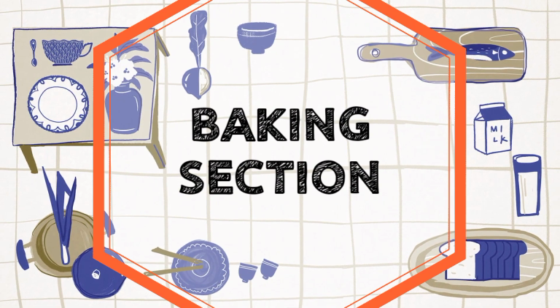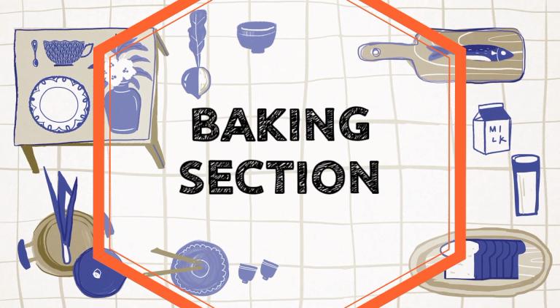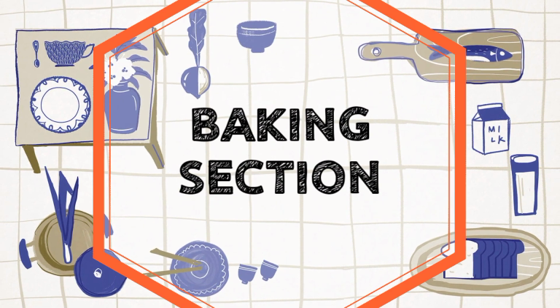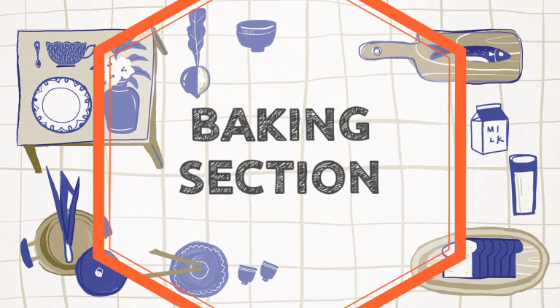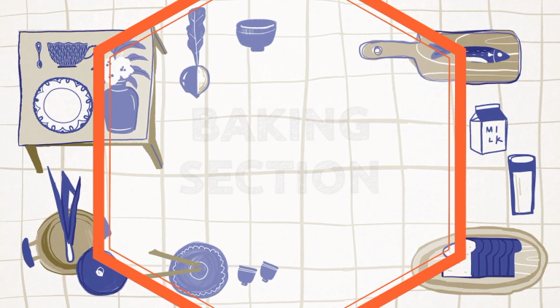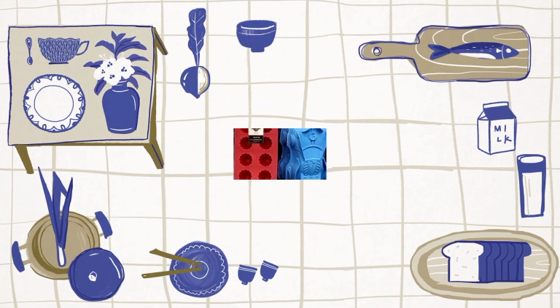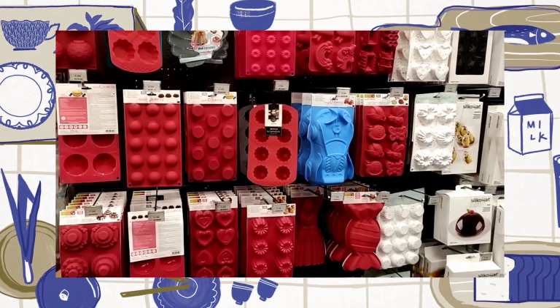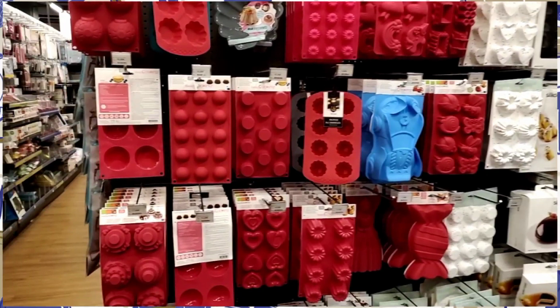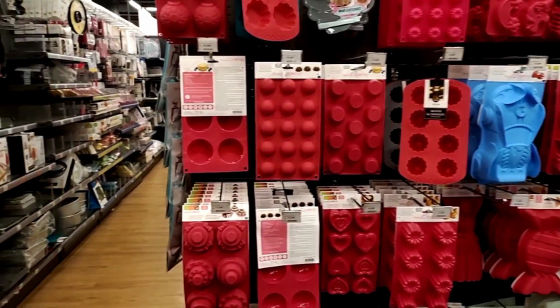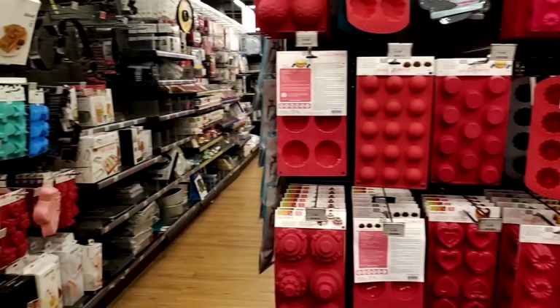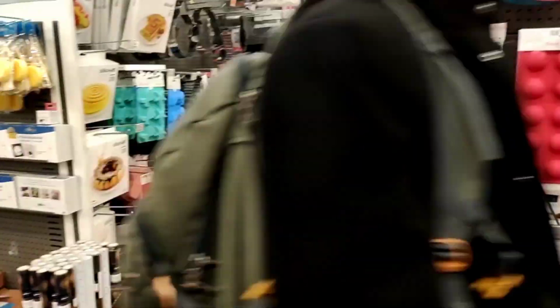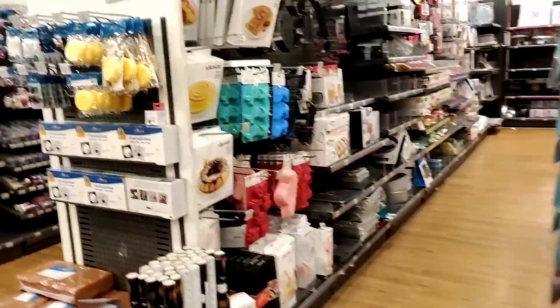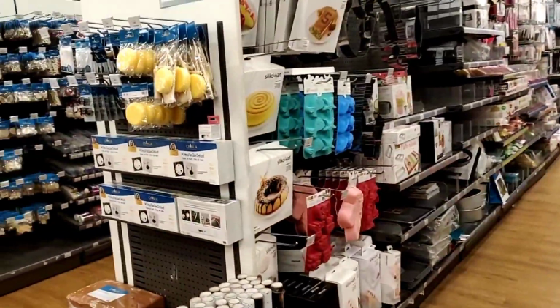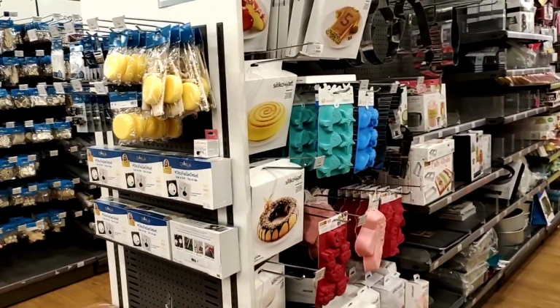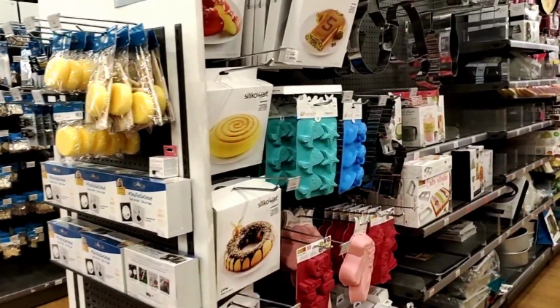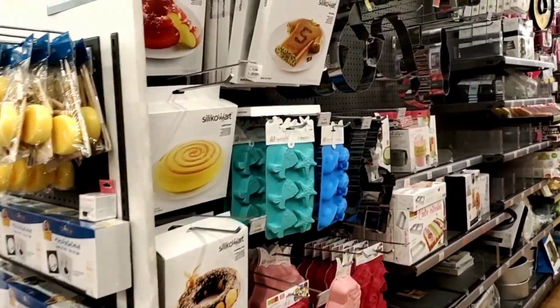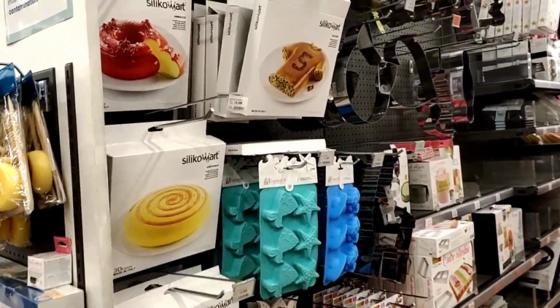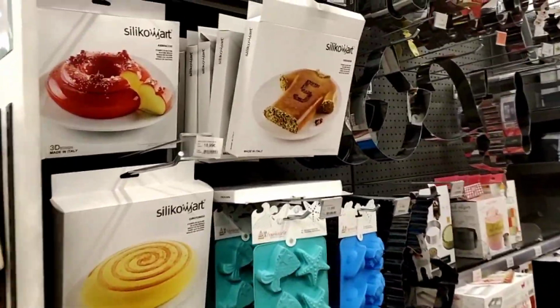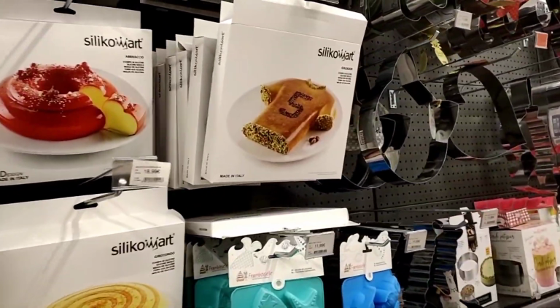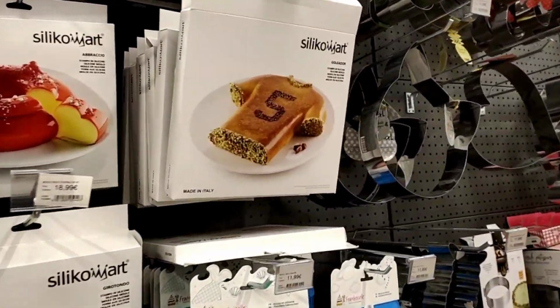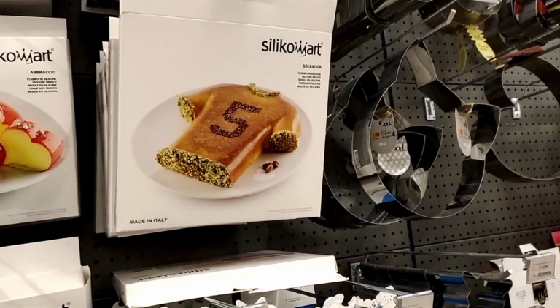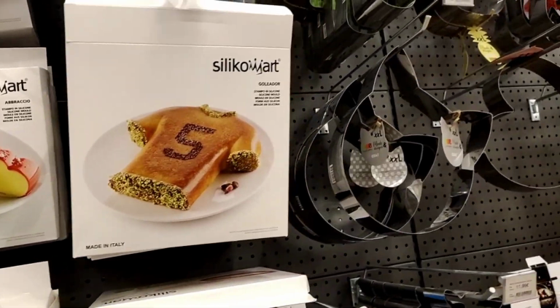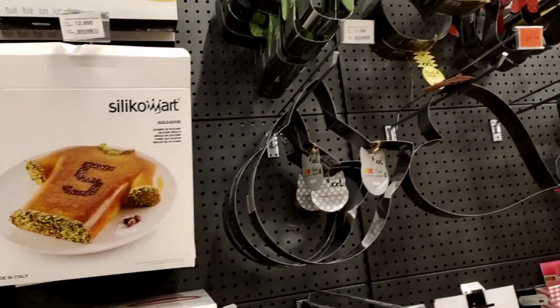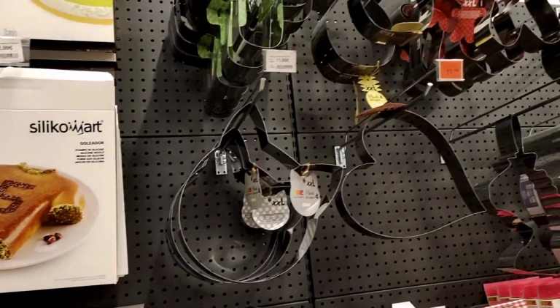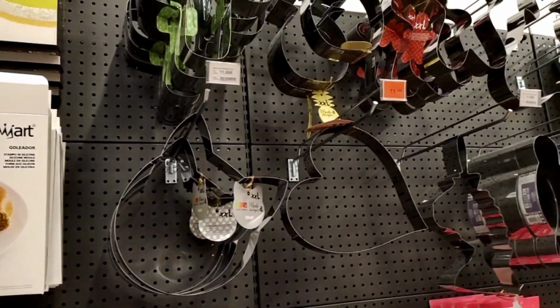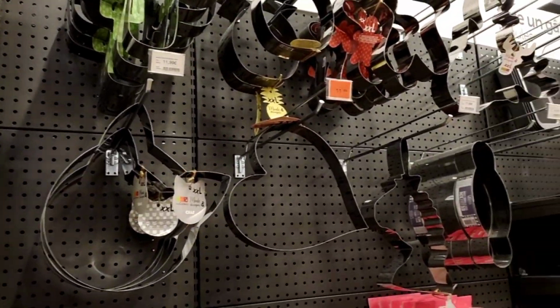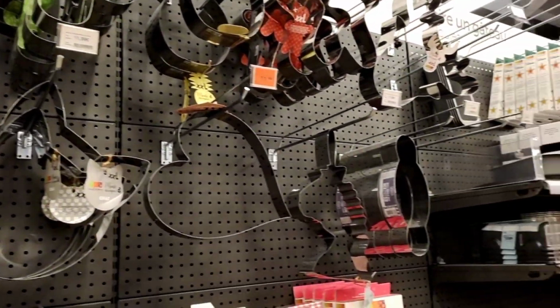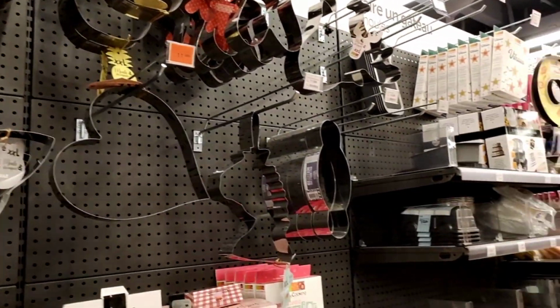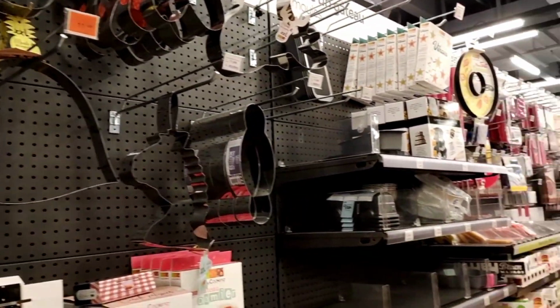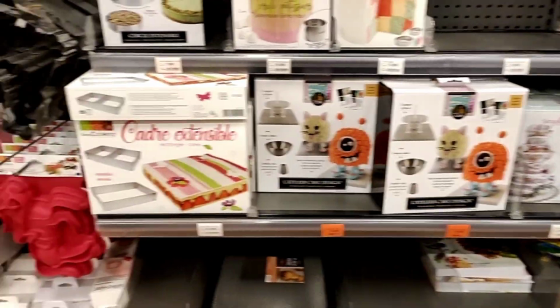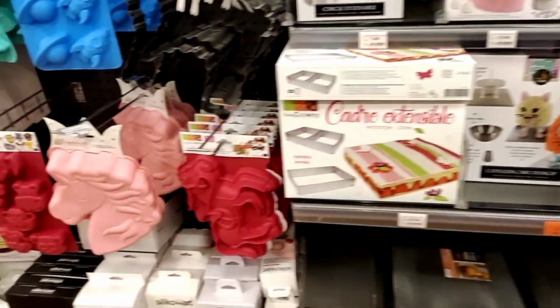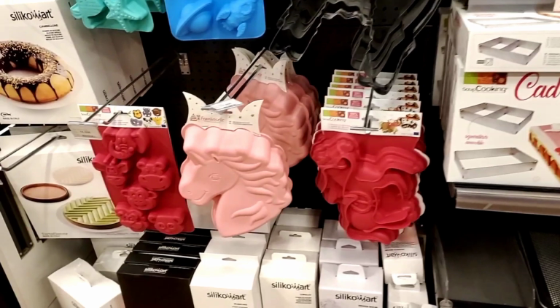Now we are entering the baking section. This section is a little smaller in comparison to the other sections, but you will find everything you might need for any baking recipe.